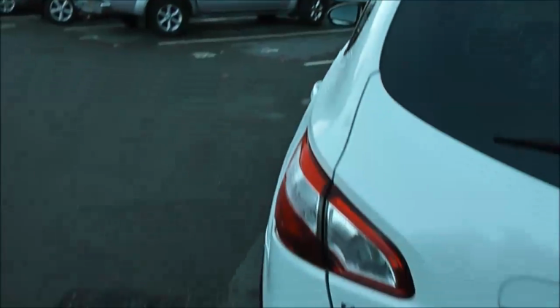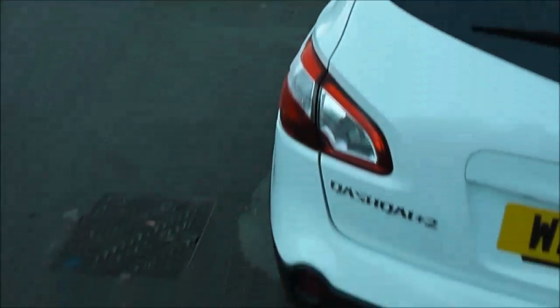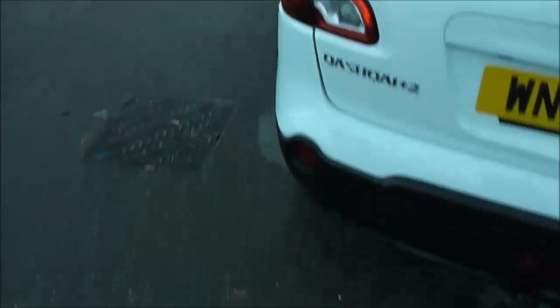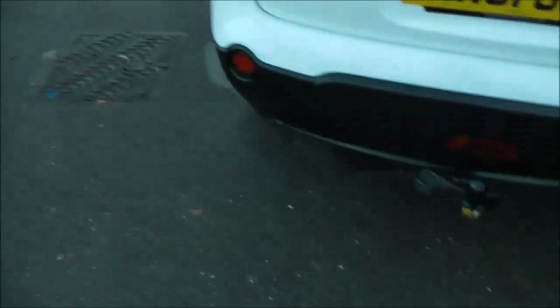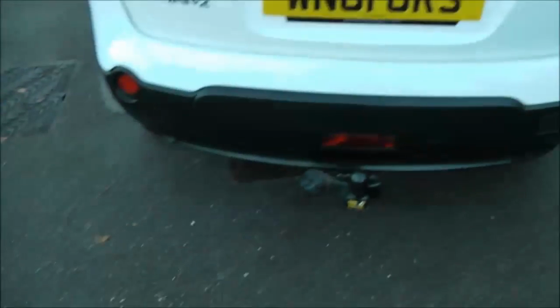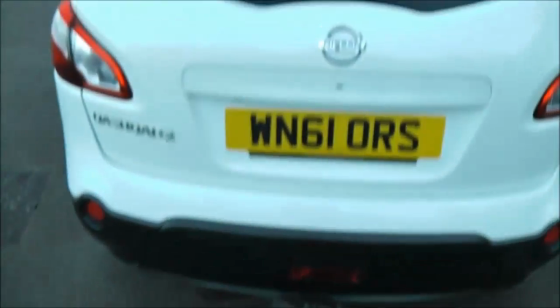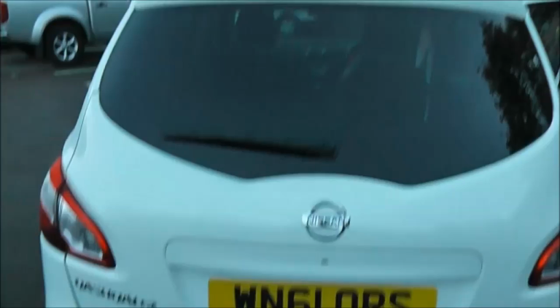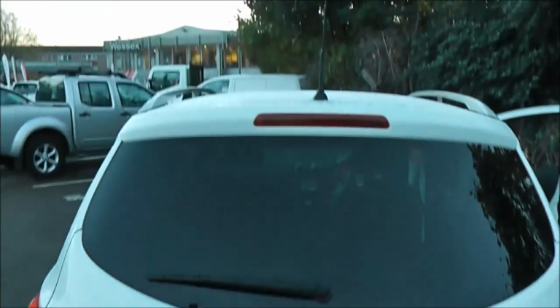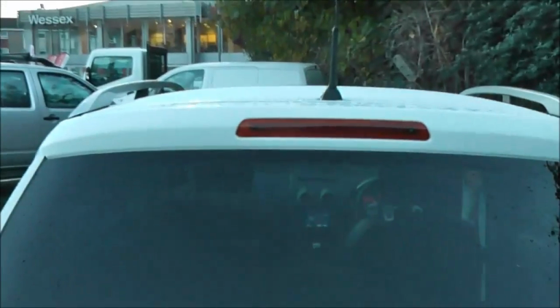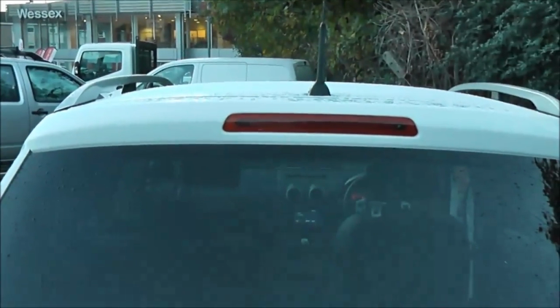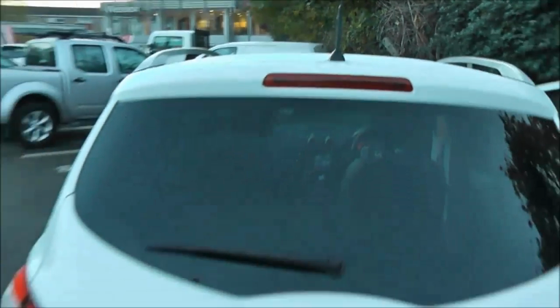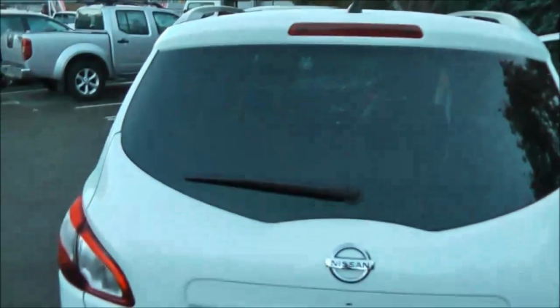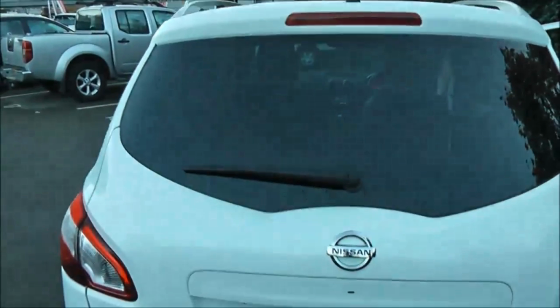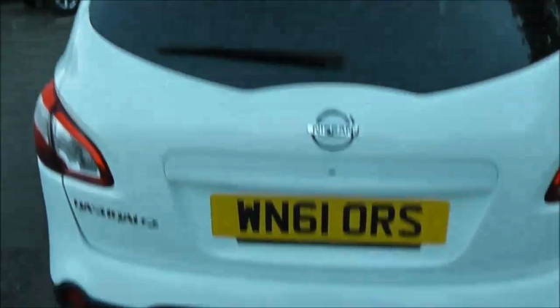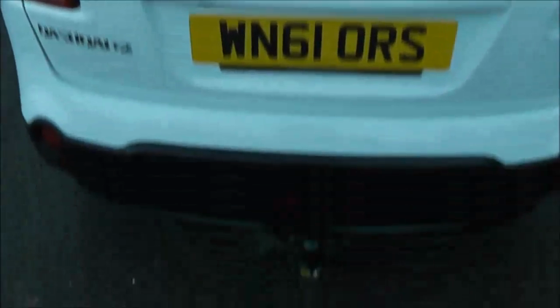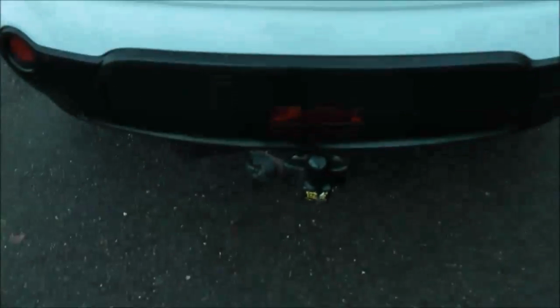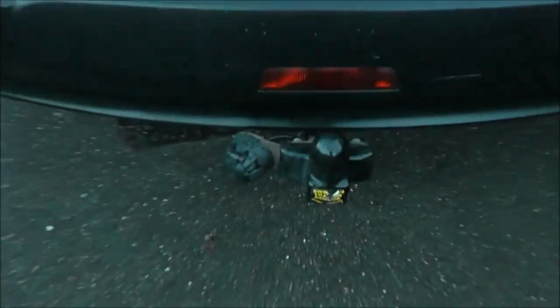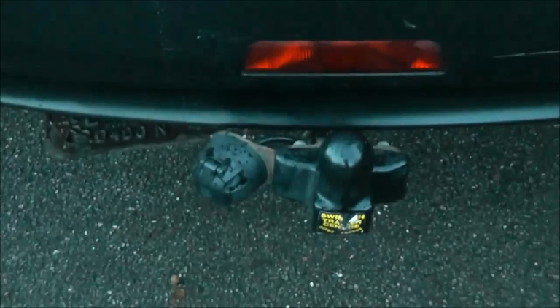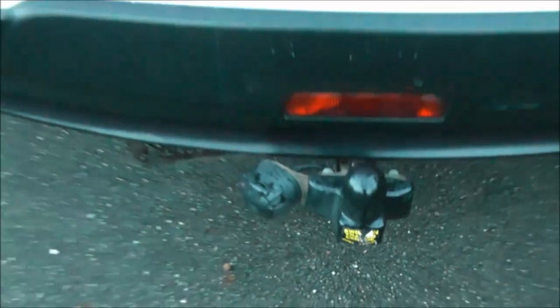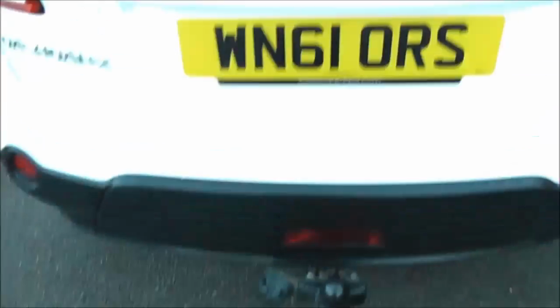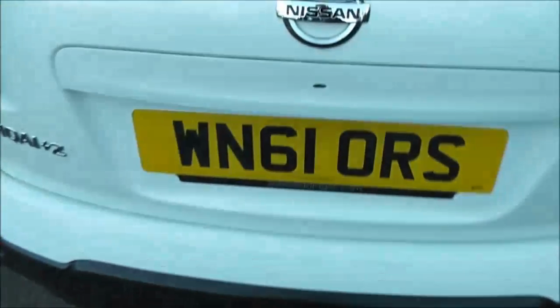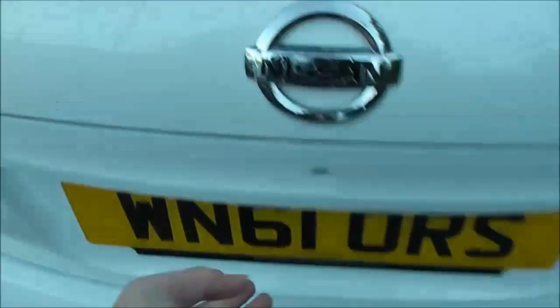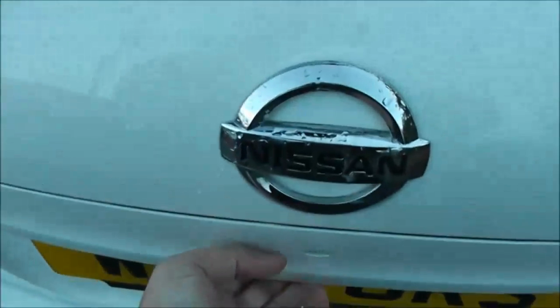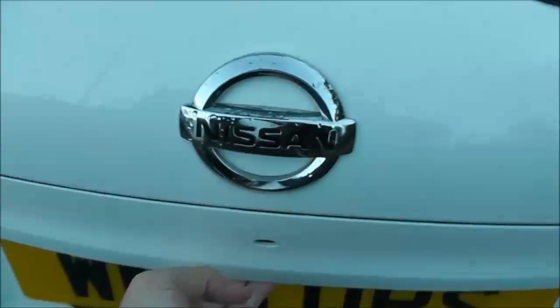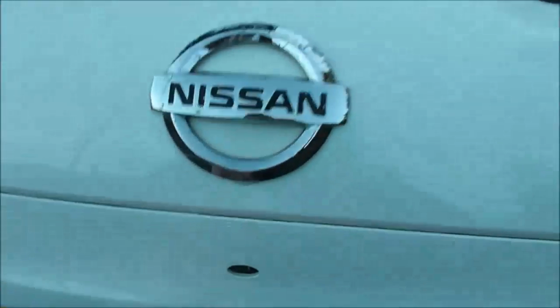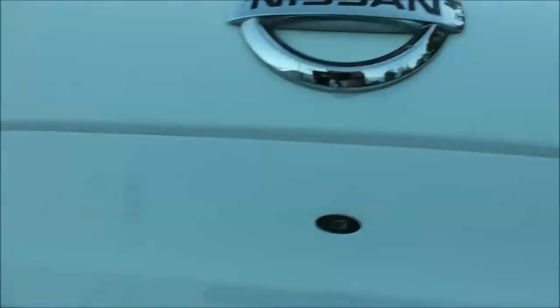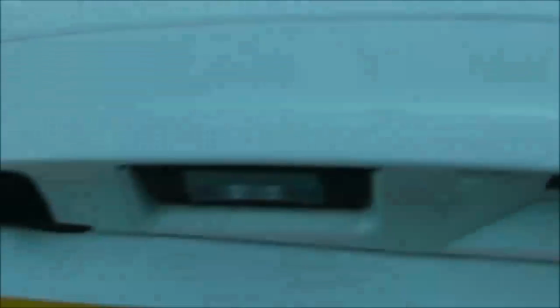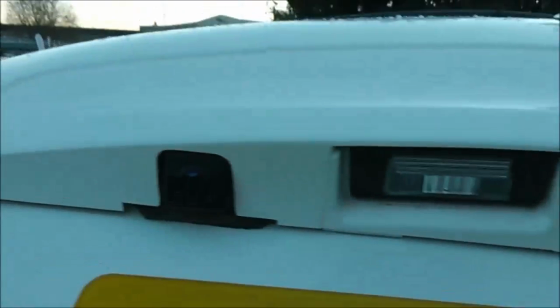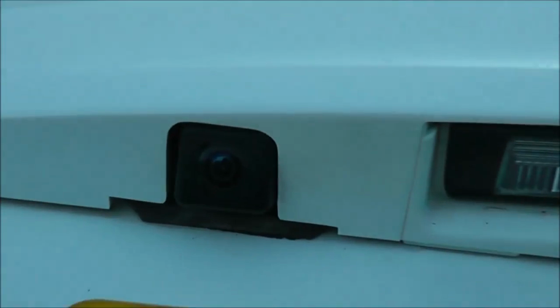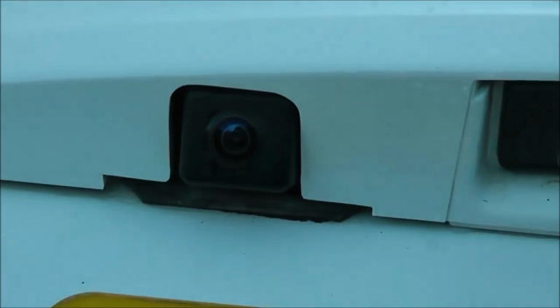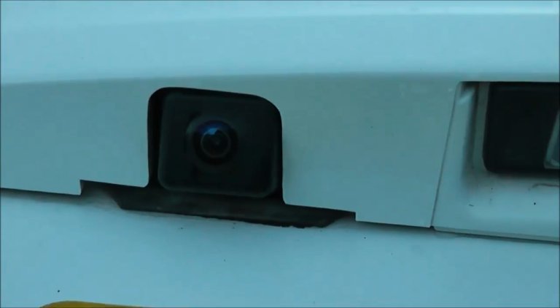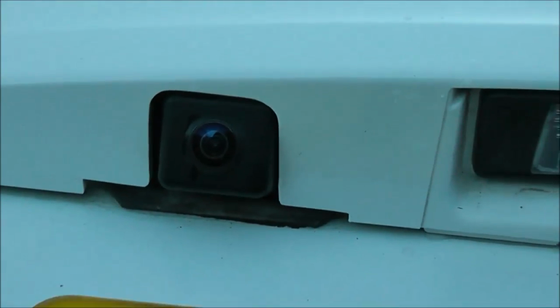As we move around to the back, at the very top of the tailgate we've got a high-level third brake light. It's fitted with a rear wiper blade, and there's a tow bar fitted as well. If we look closely at the tailgate, just to the left of centre, we've got a colour rear-view camera, and I'll show you the display shortly.